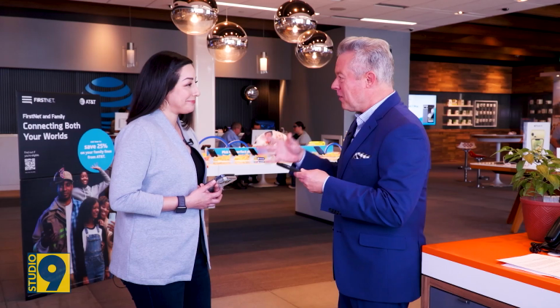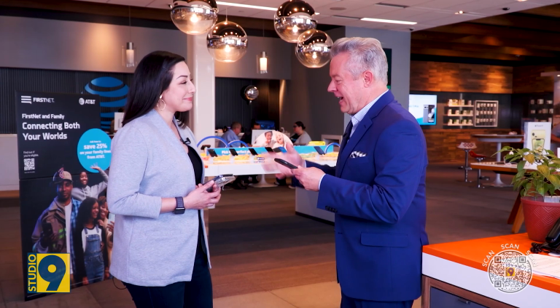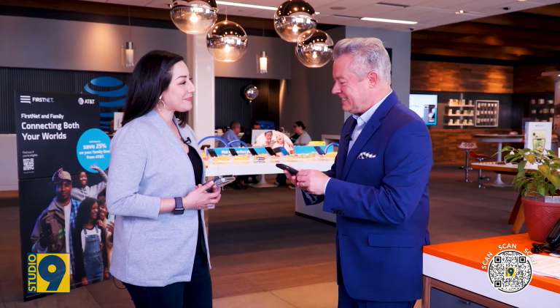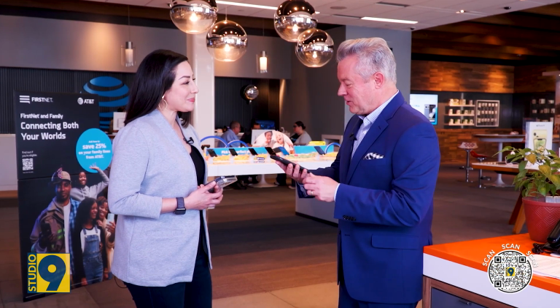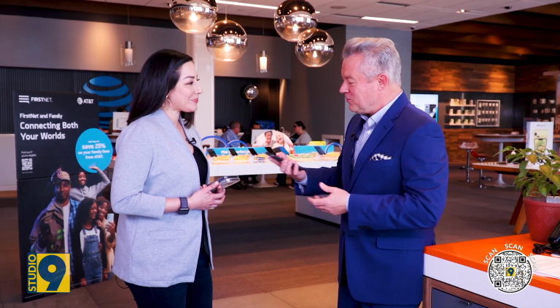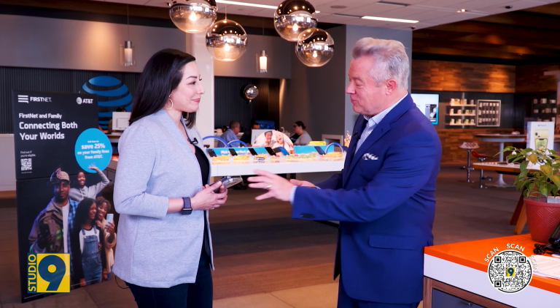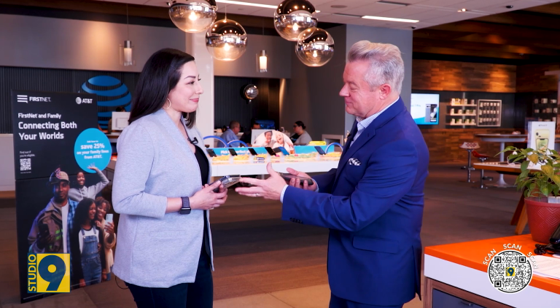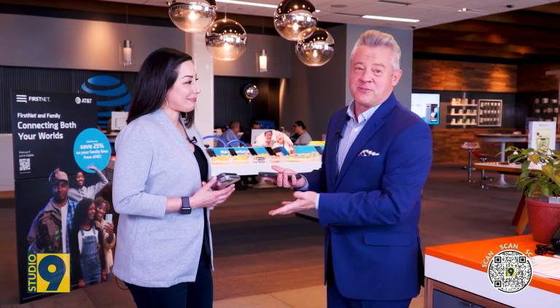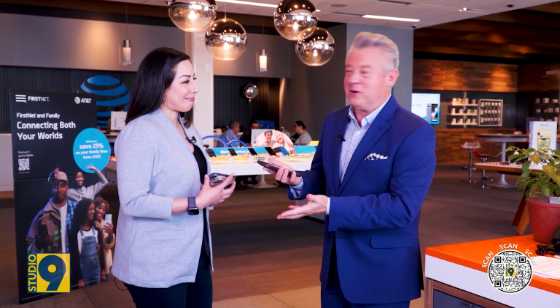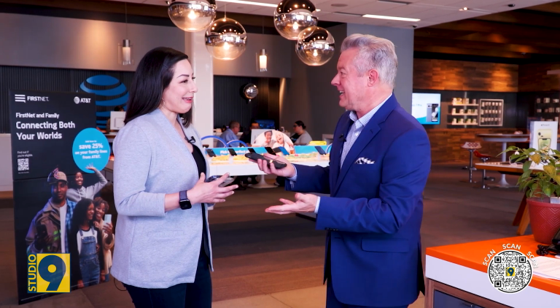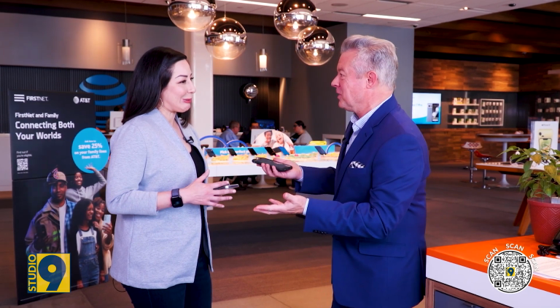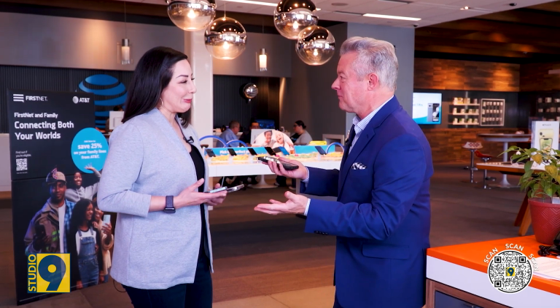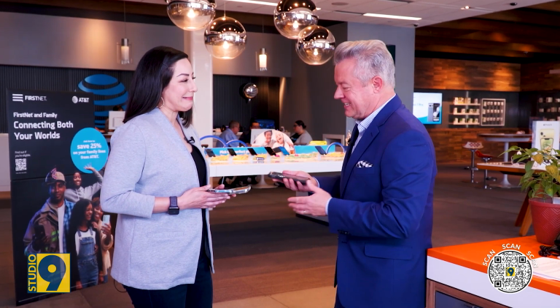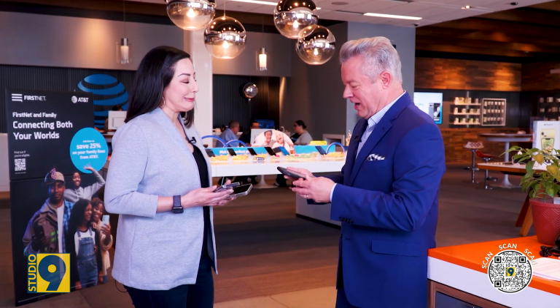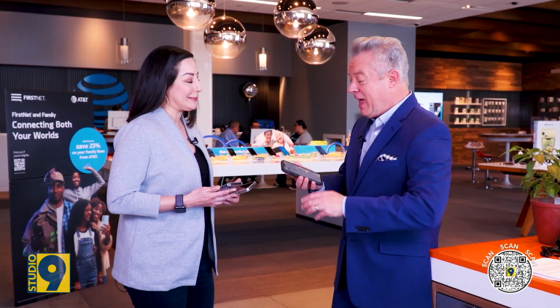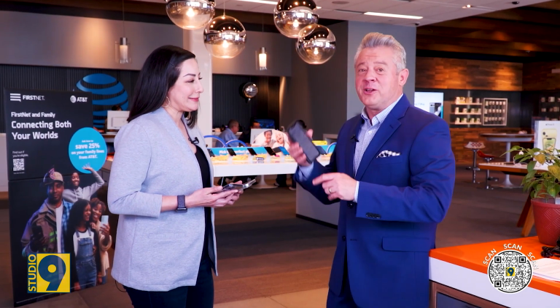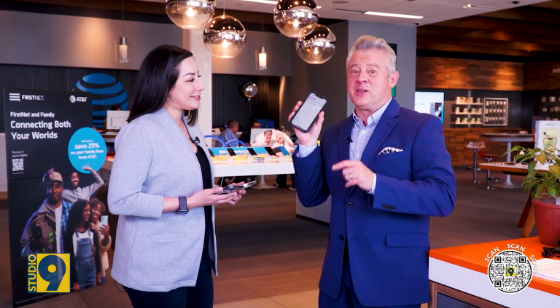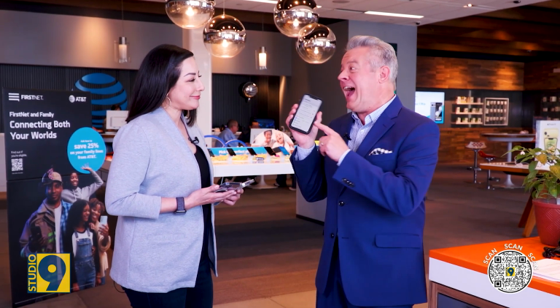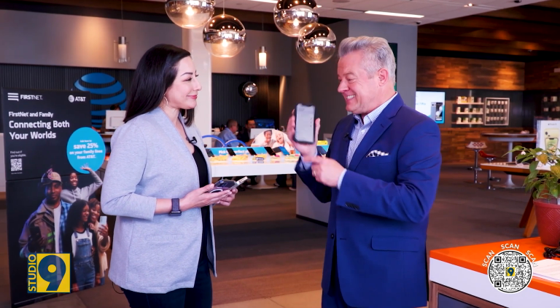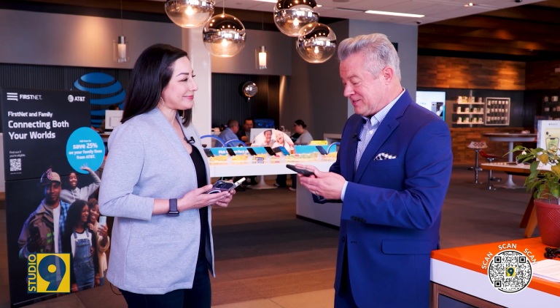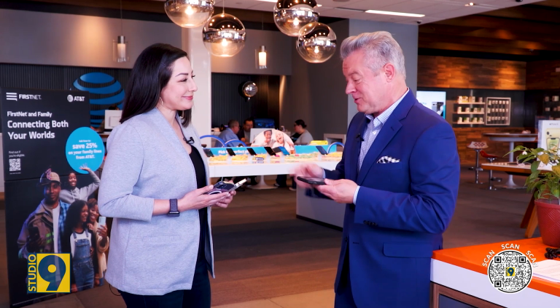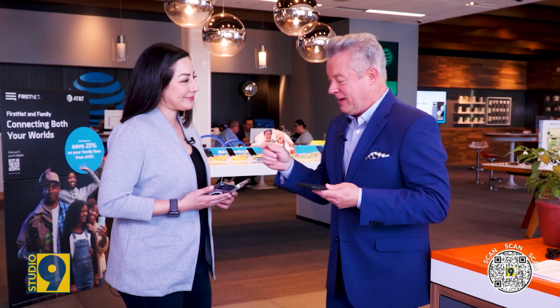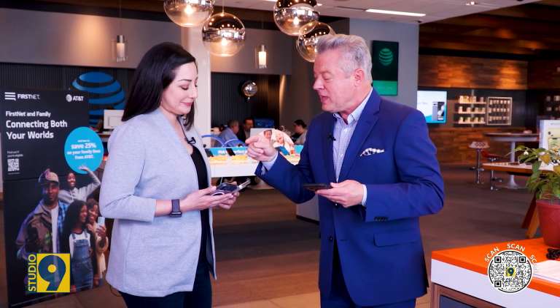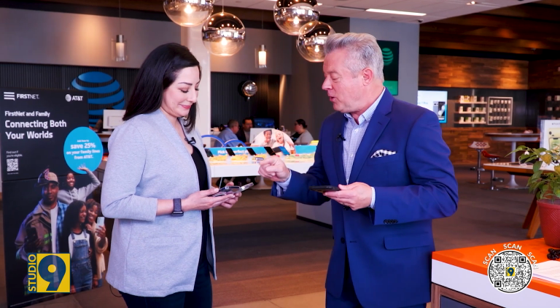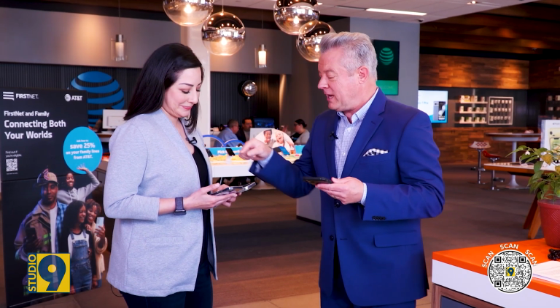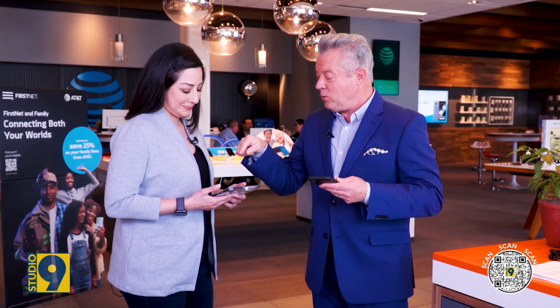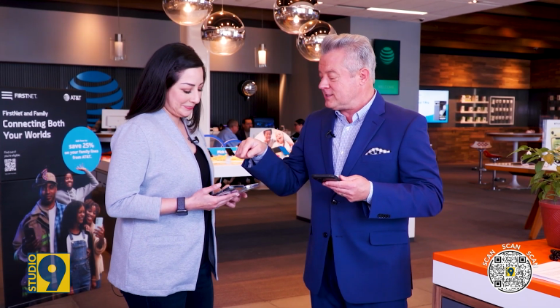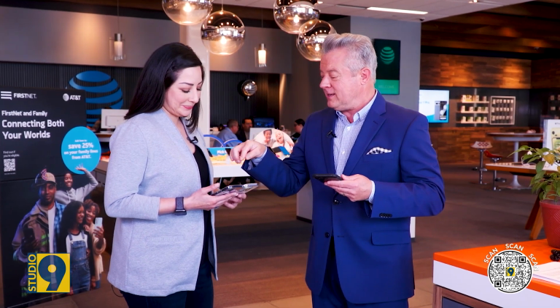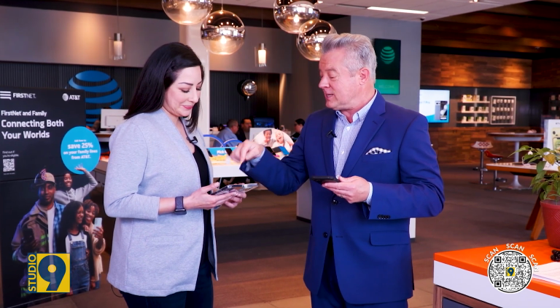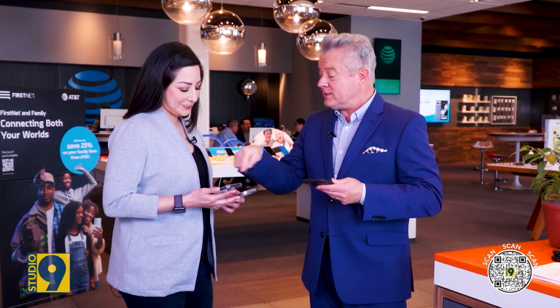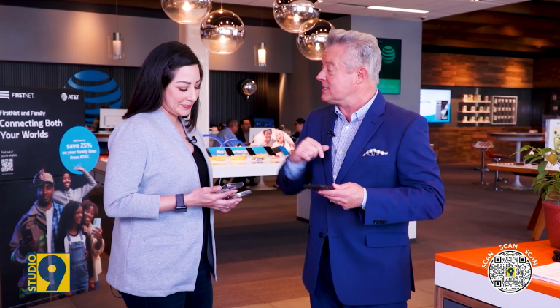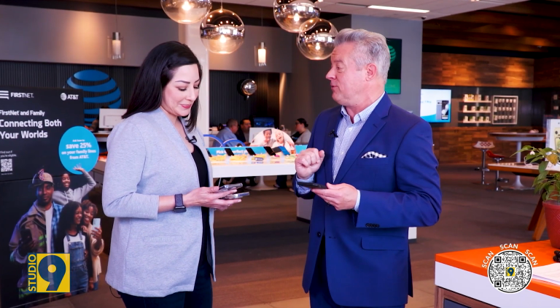Now, you work for AT&T, so you get several phones when you work for AT&T. Full disclosure, I have AT&T service too — I love it. So which is the one you said is your side phone?